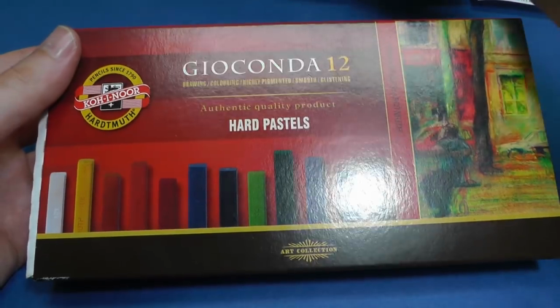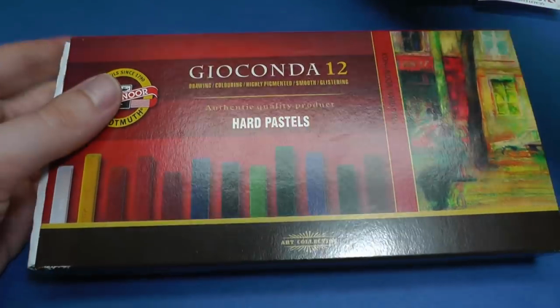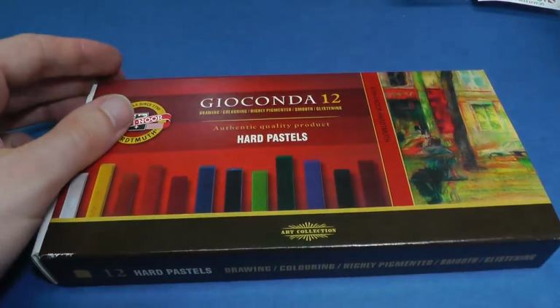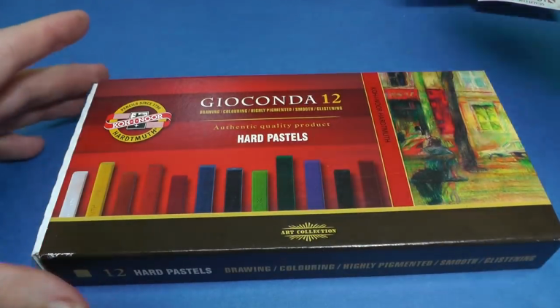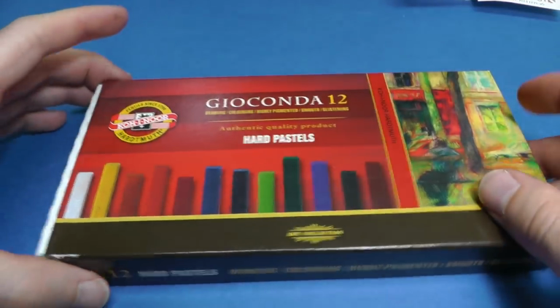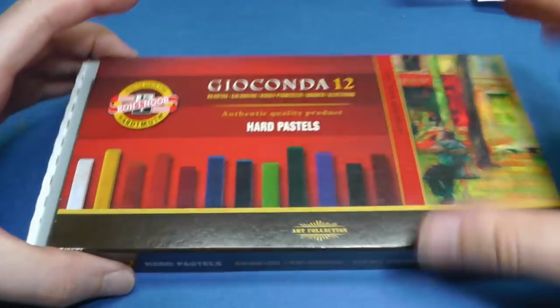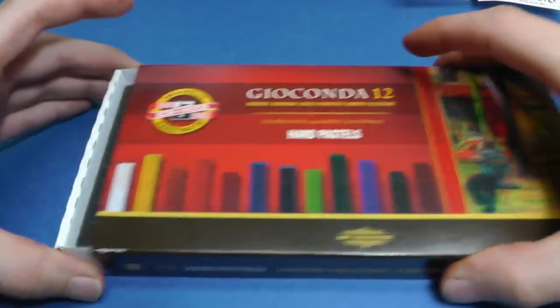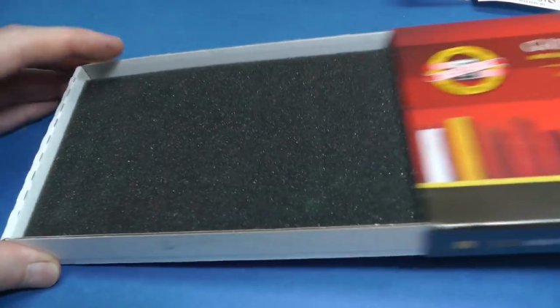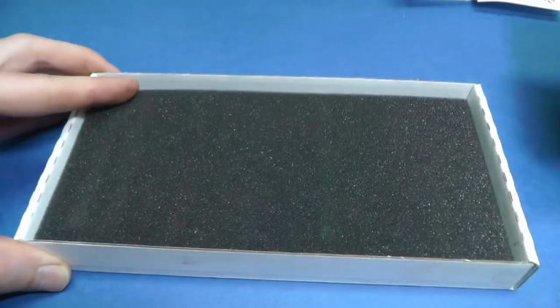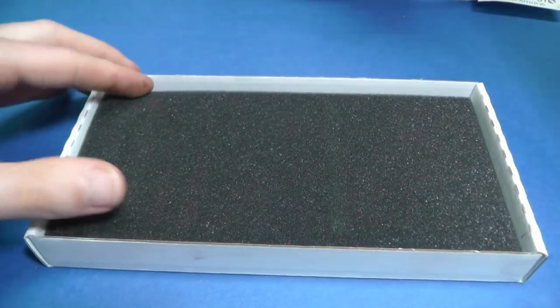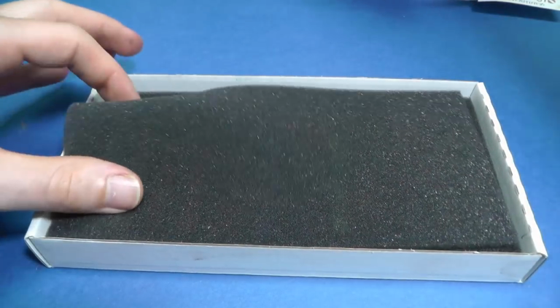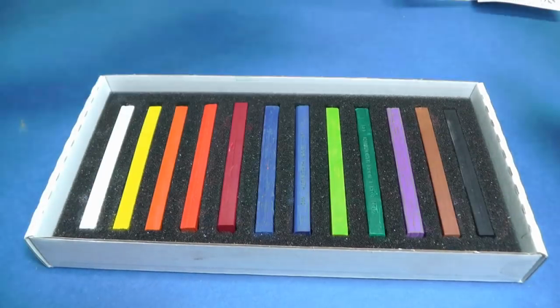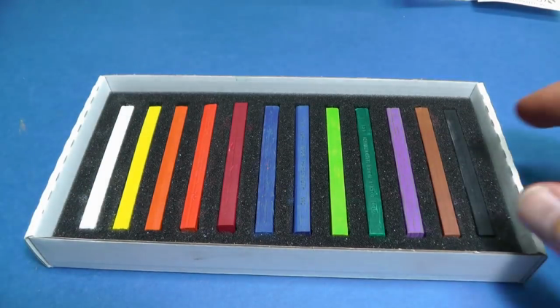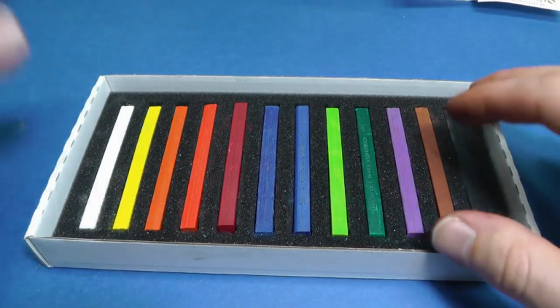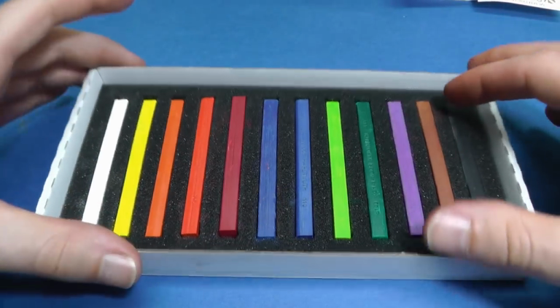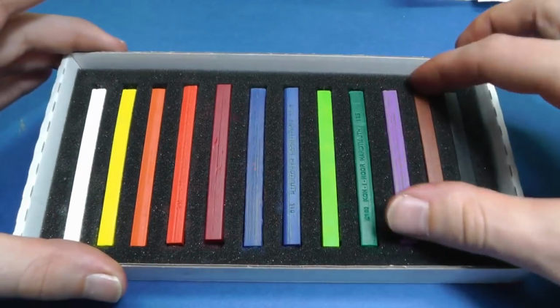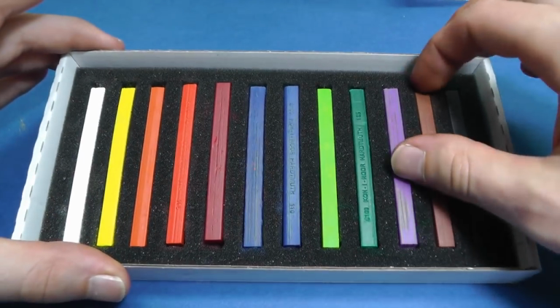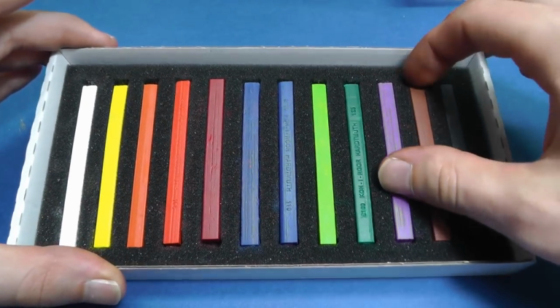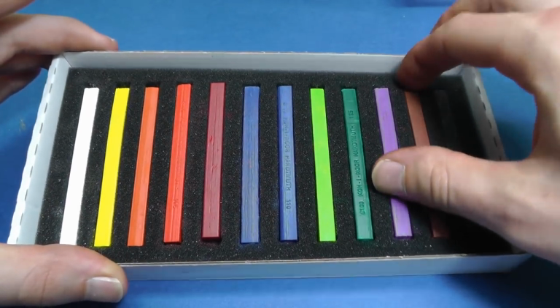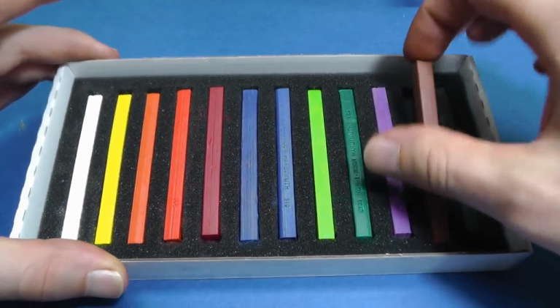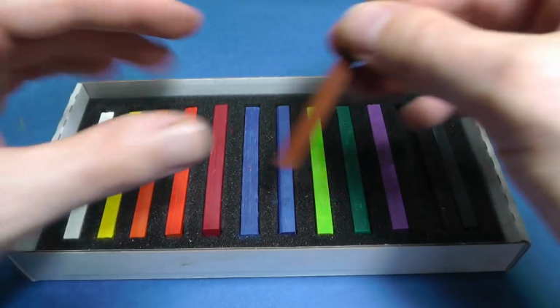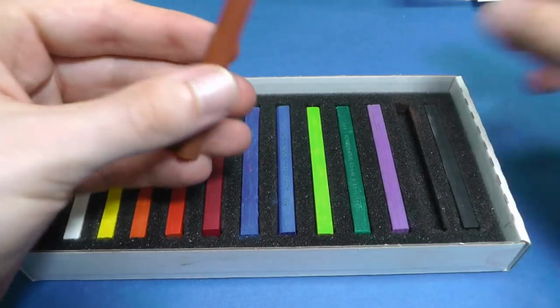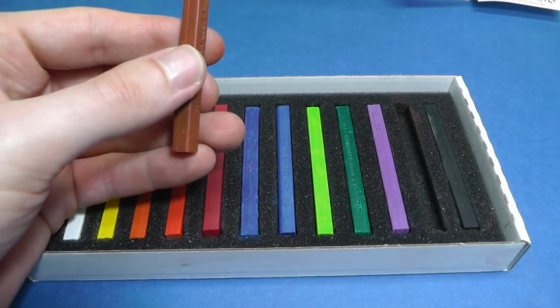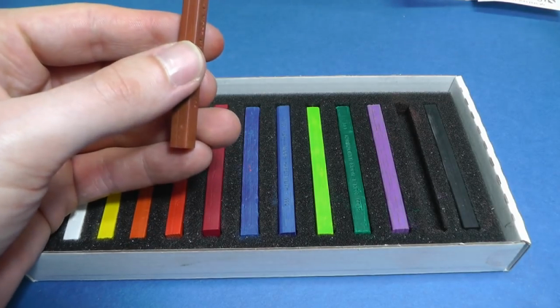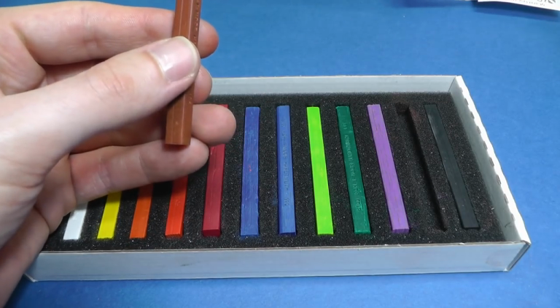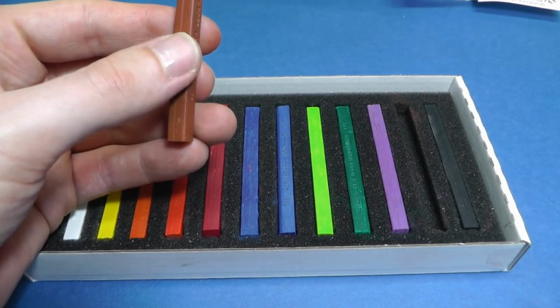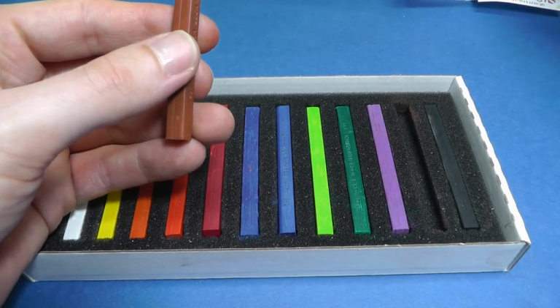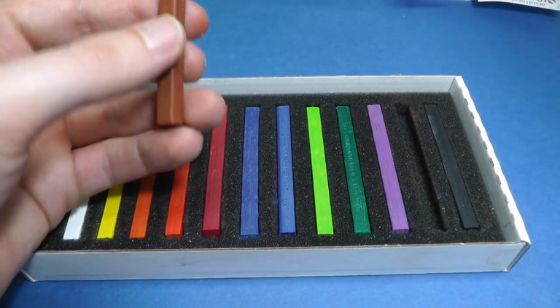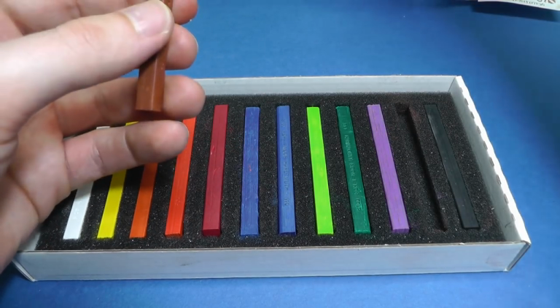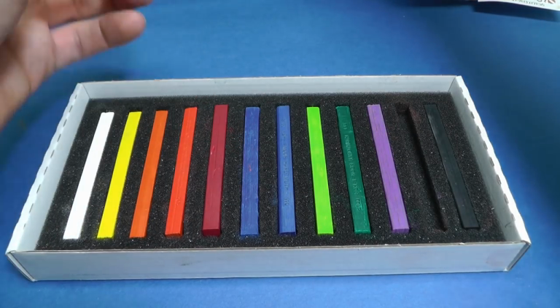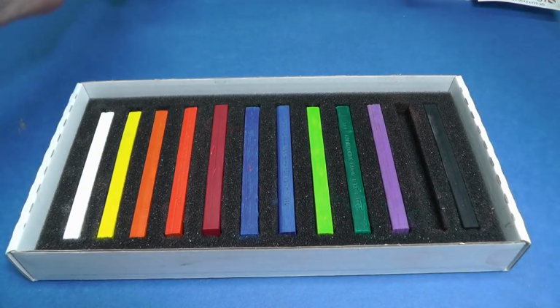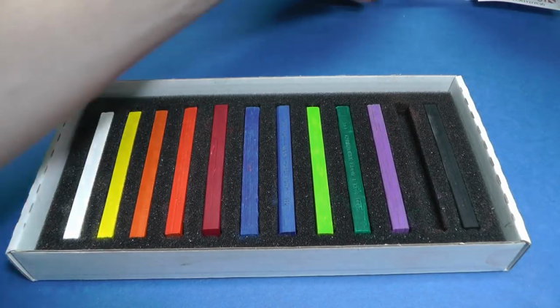So first, hard pastels. I use this set made by Kohinor. The set cost me $5 and includes 12 pastels. You can buy a set with only brown shades or buy each color separately — in that case one pastel costs $0.50.